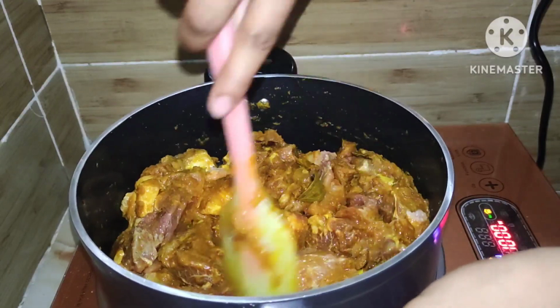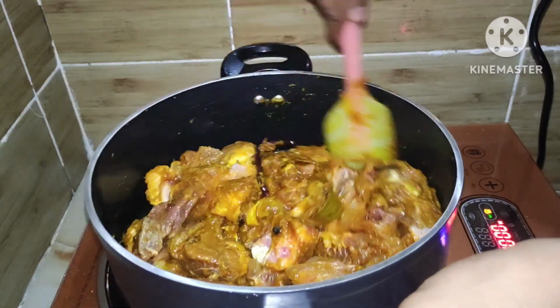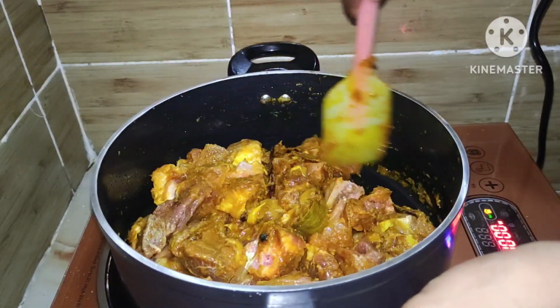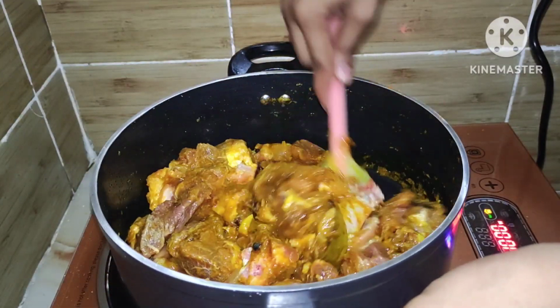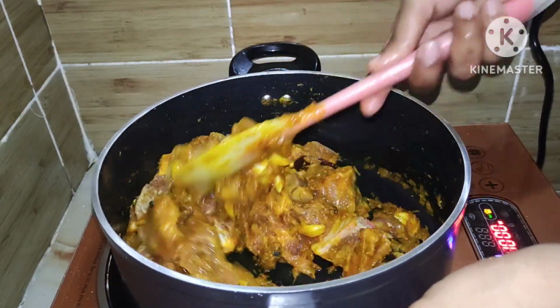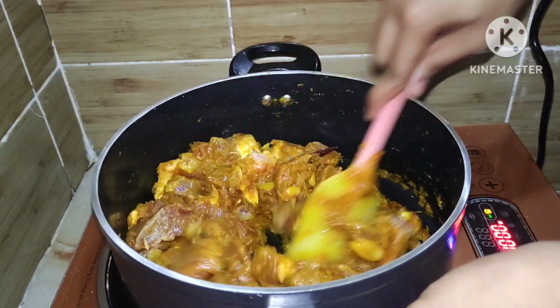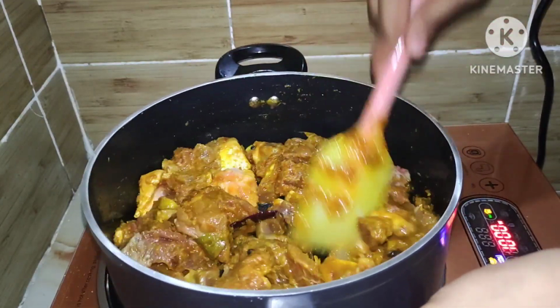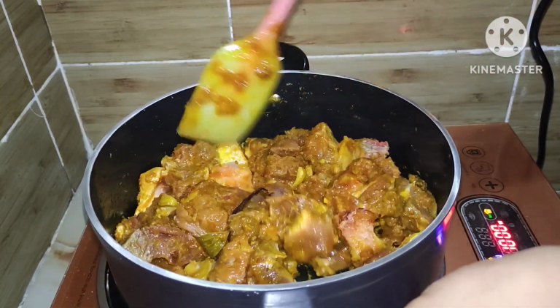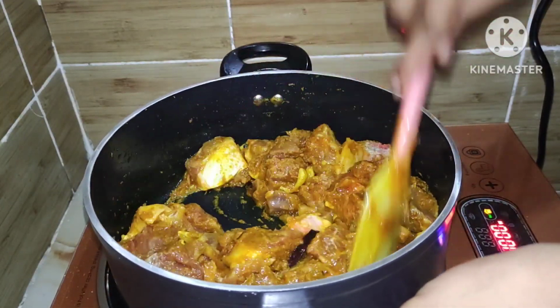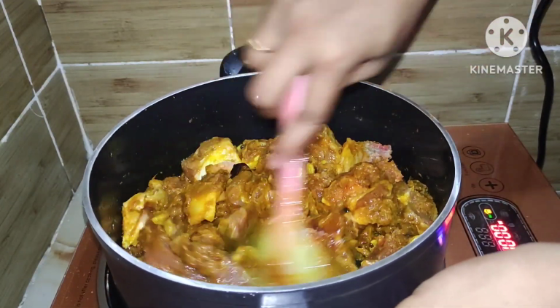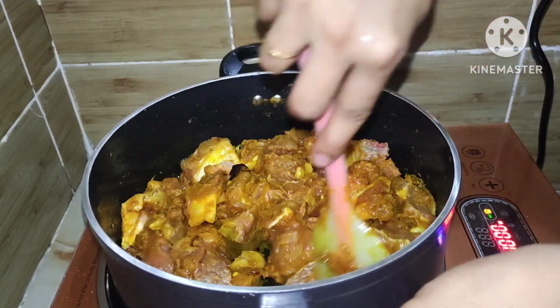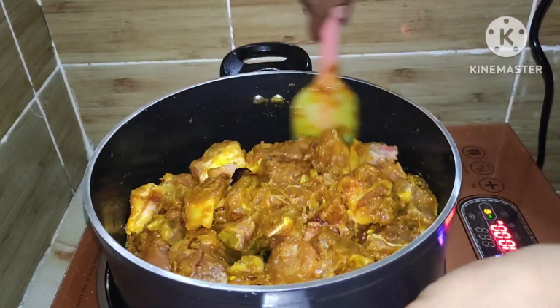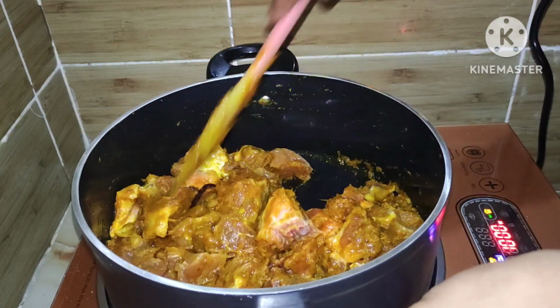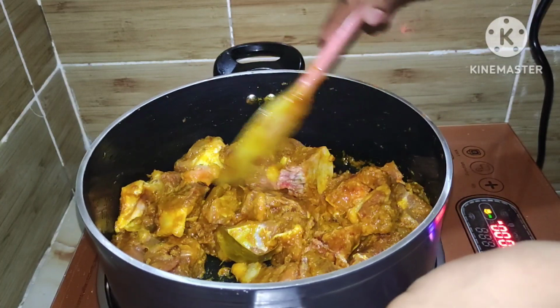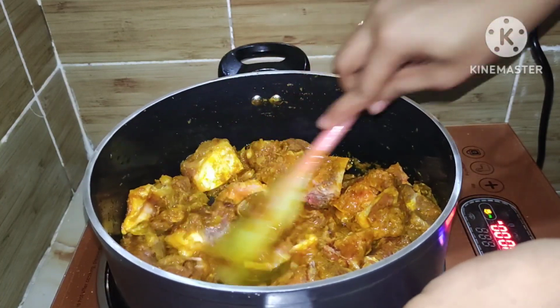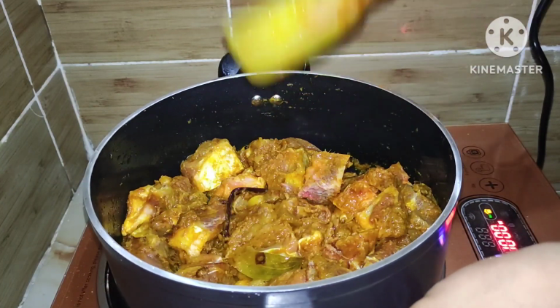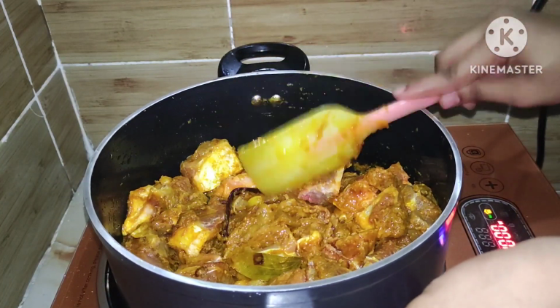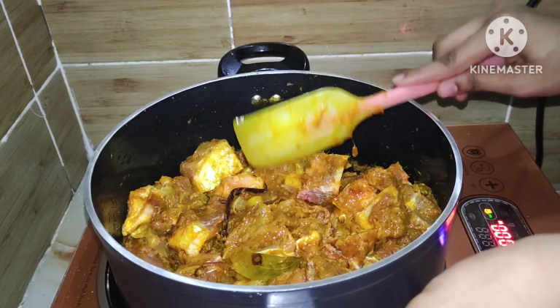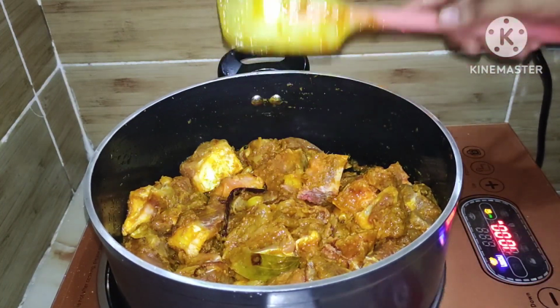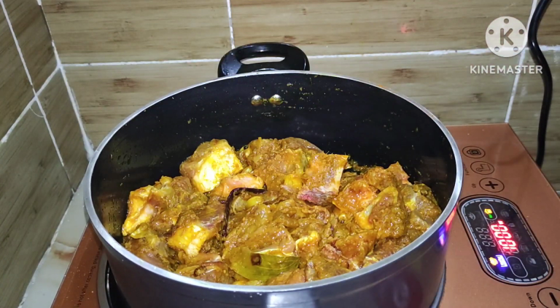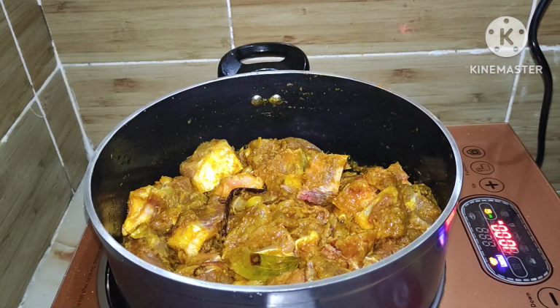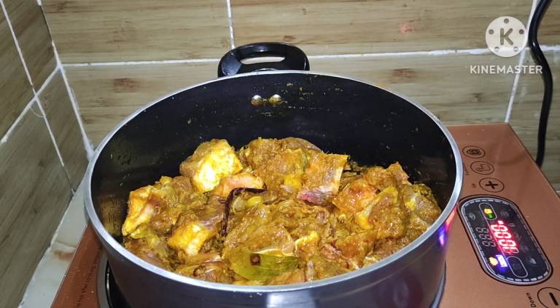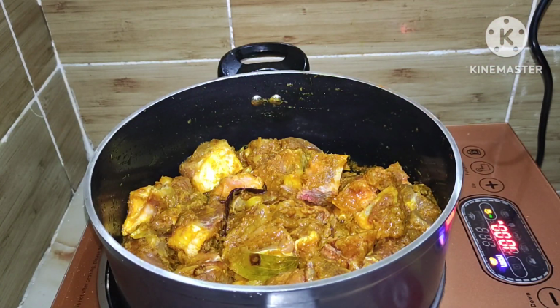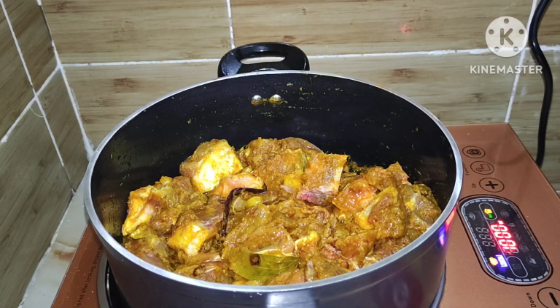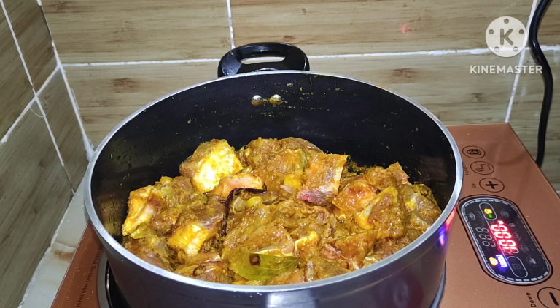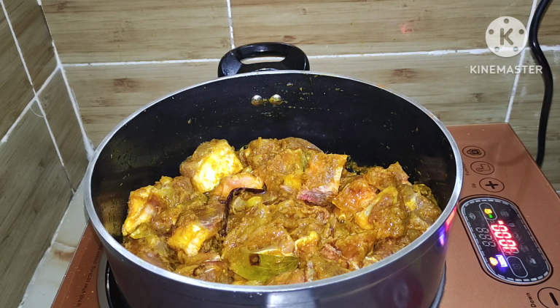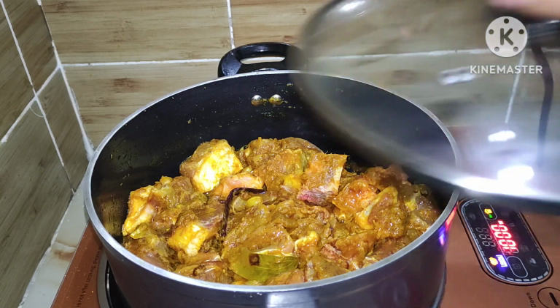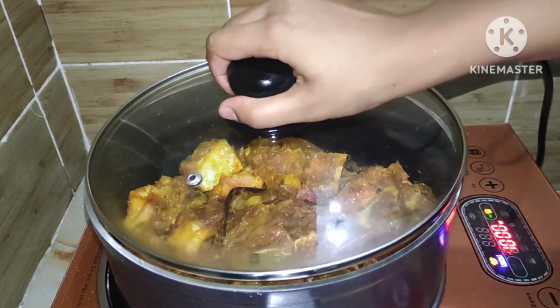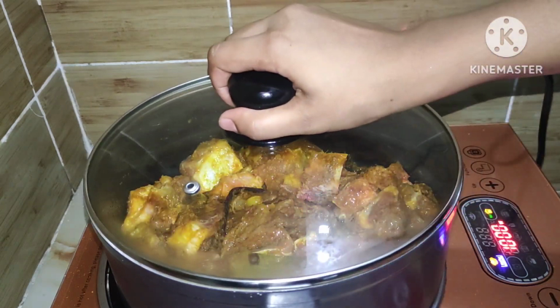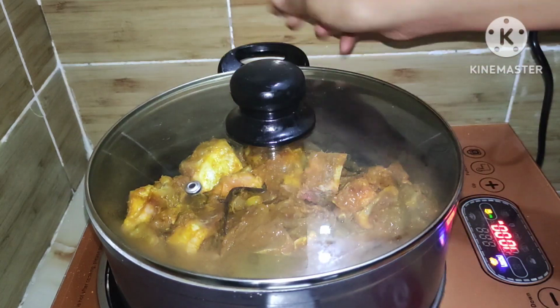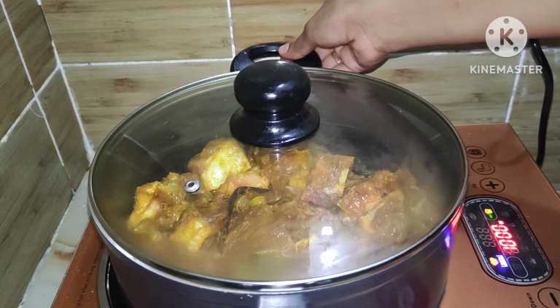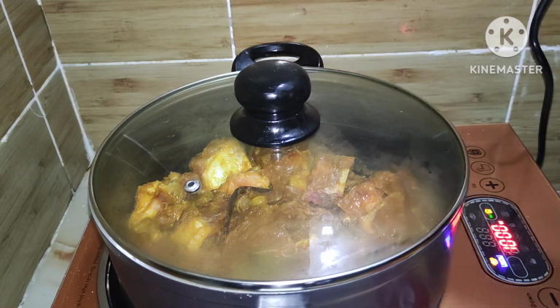Now the flame has been turned up a little. The meat is now being cooked on medium heat. You will need to cook it for about 10 minutes, and you will see that quite a bit of water has been released from the meat.